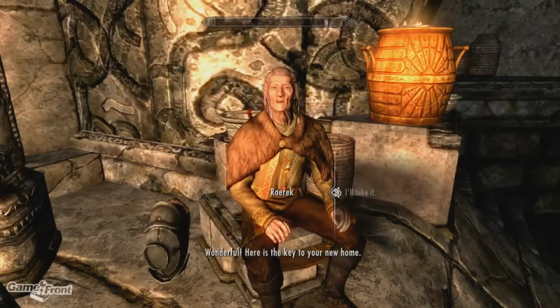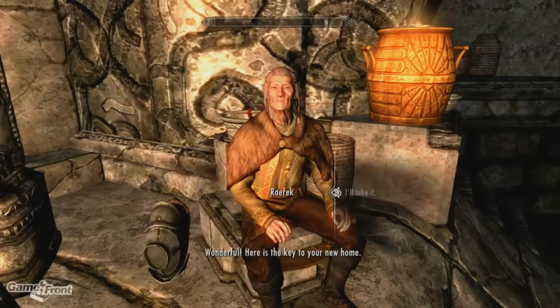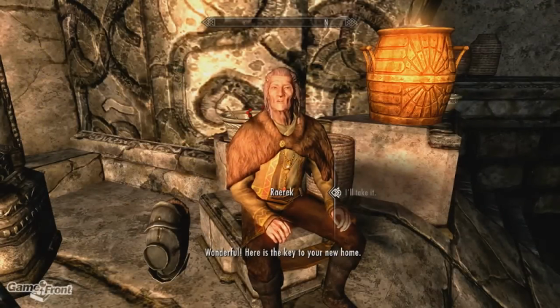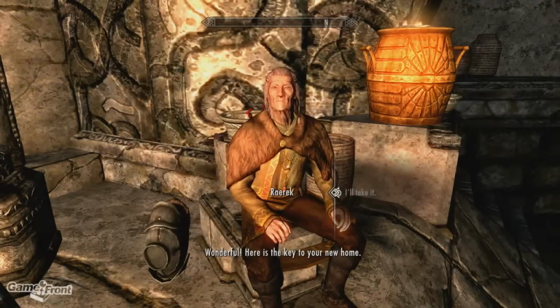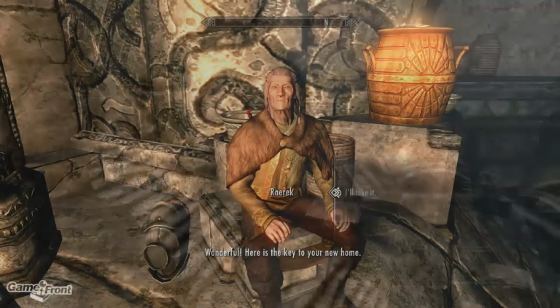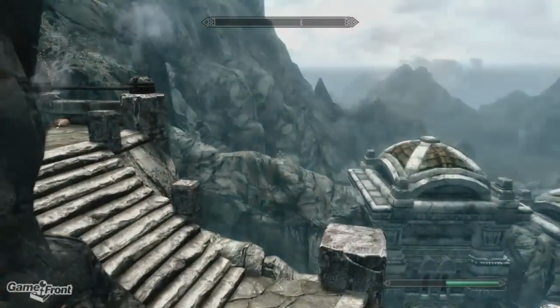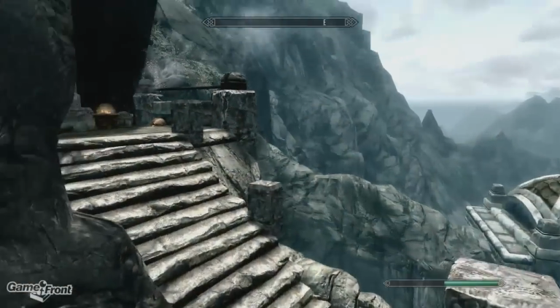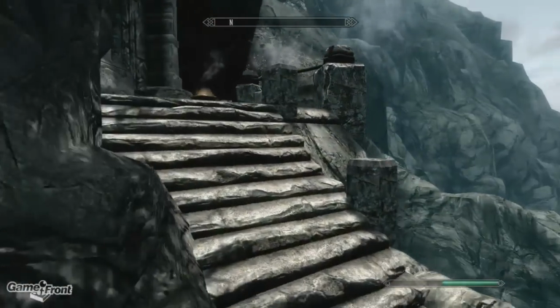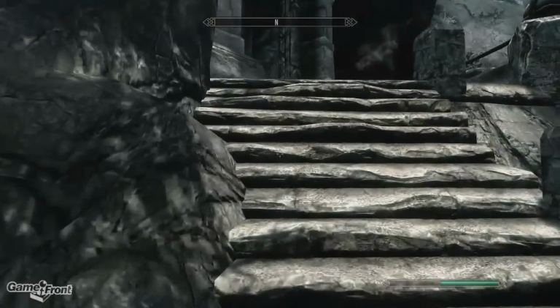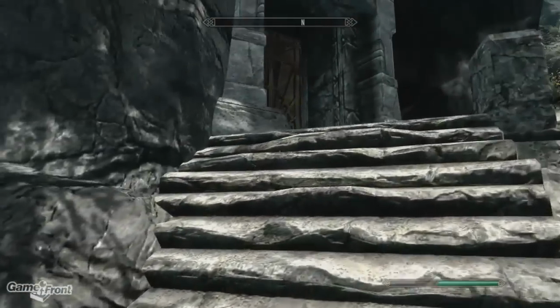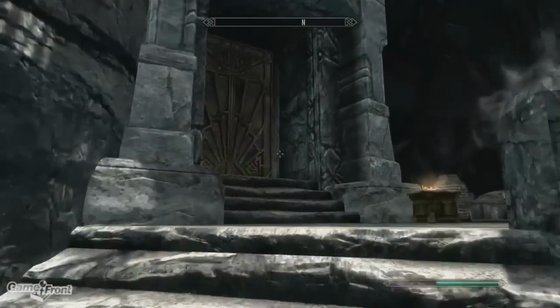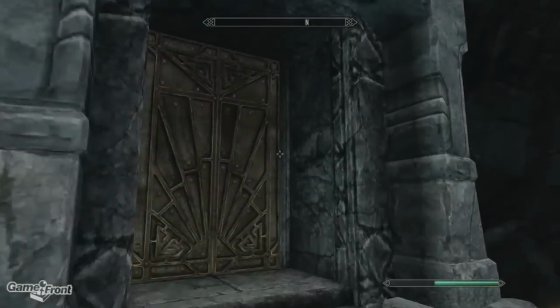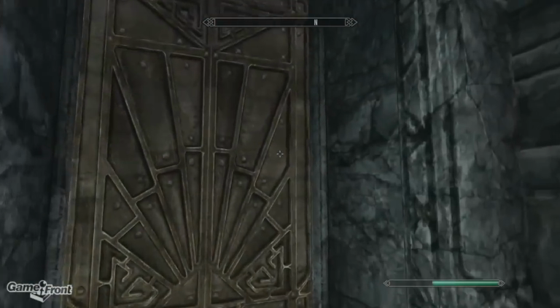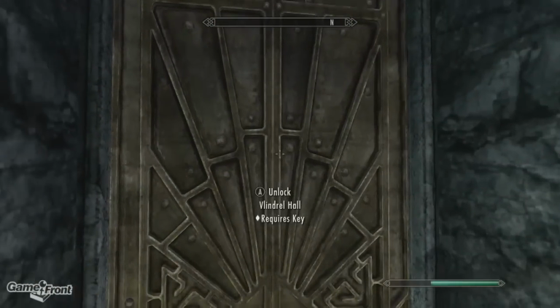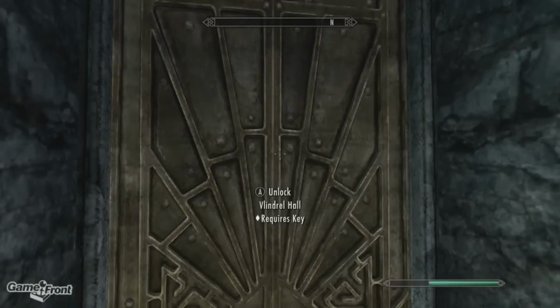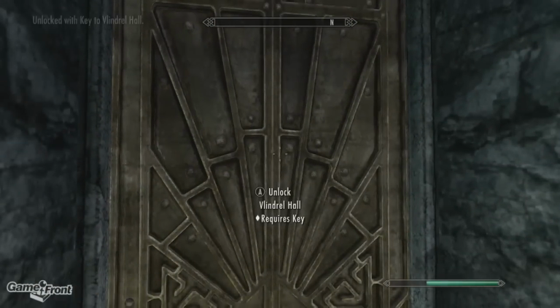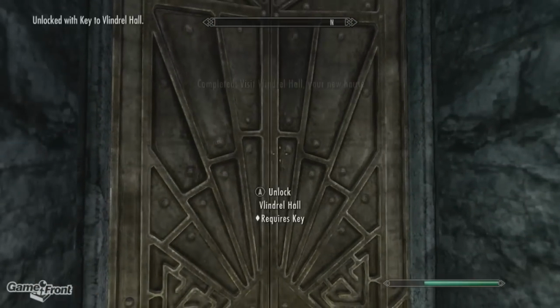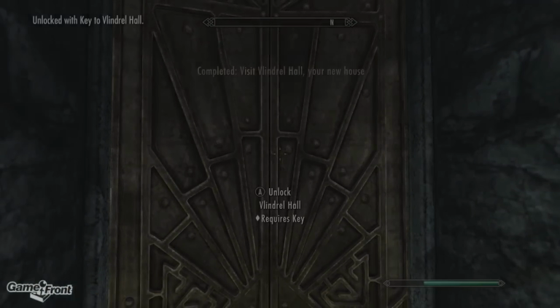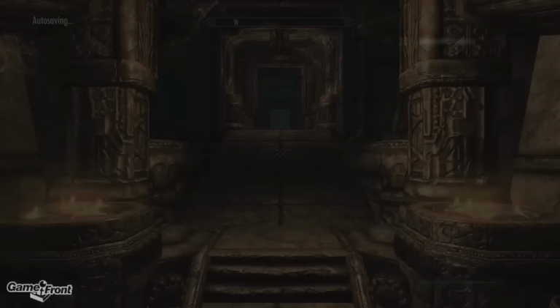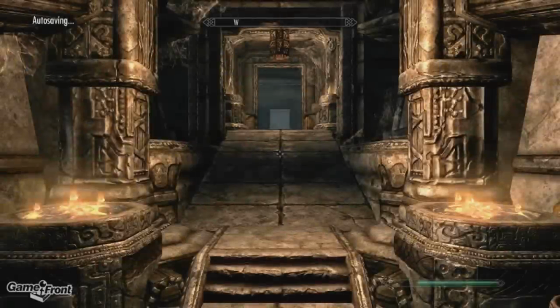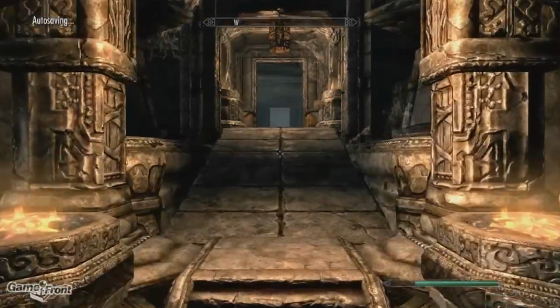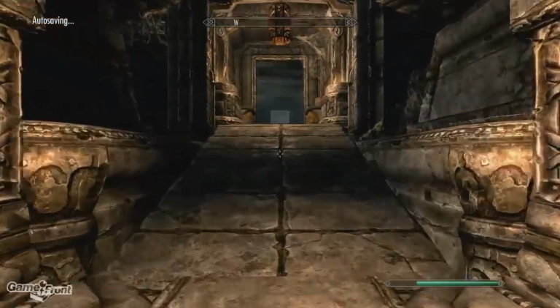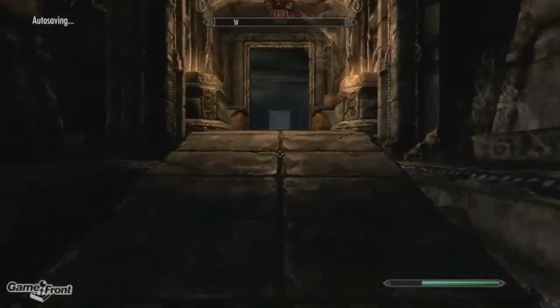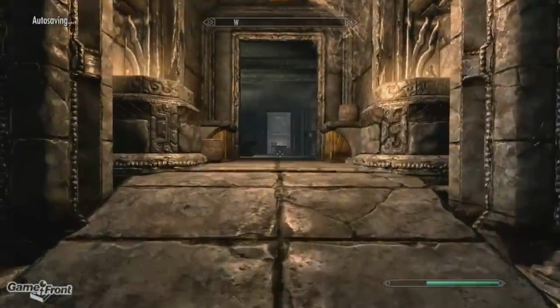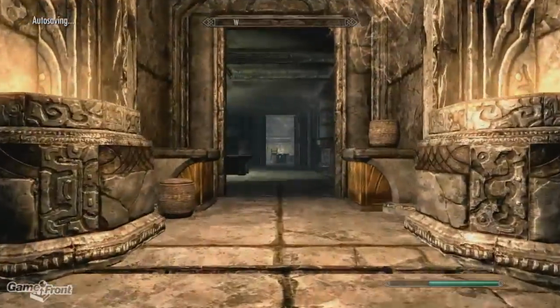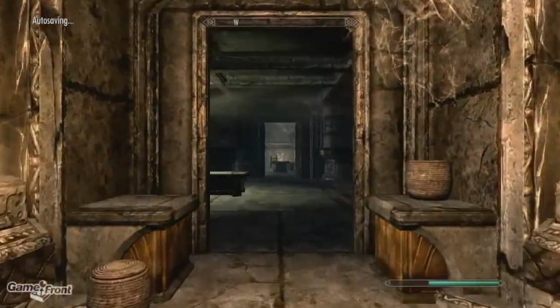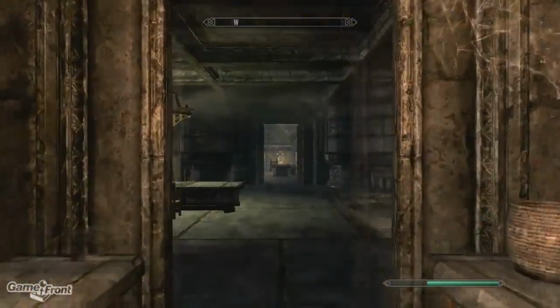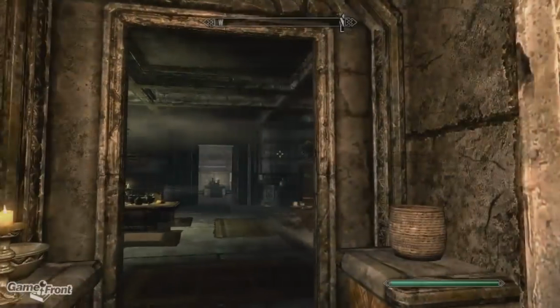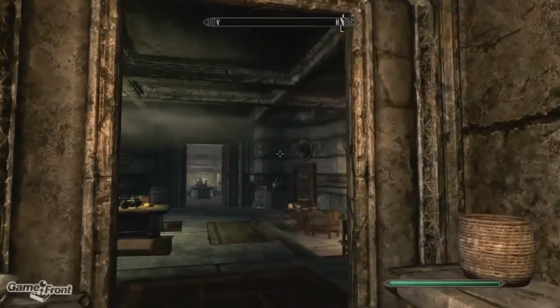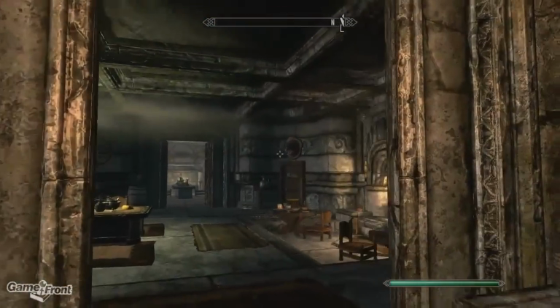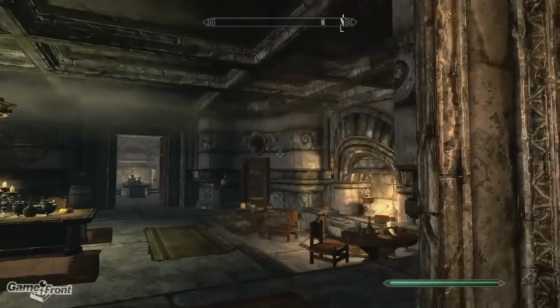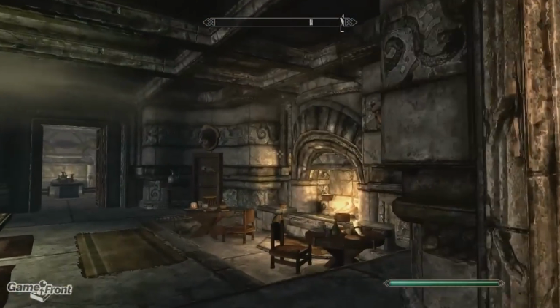Your new home is located right next to Nepo's house, and as you might imagine, it doesn't look very nice, but once again, with a little bit of magic and a lot of gold, your place could look like this.